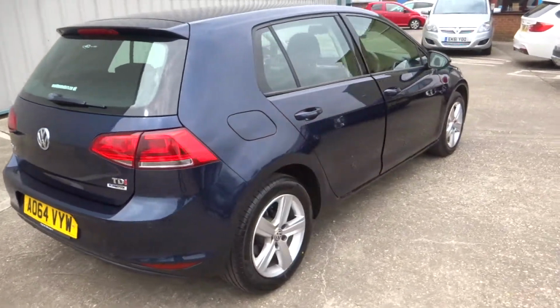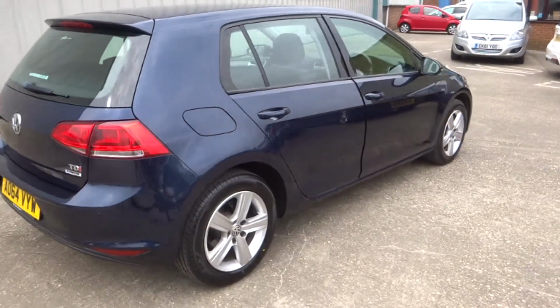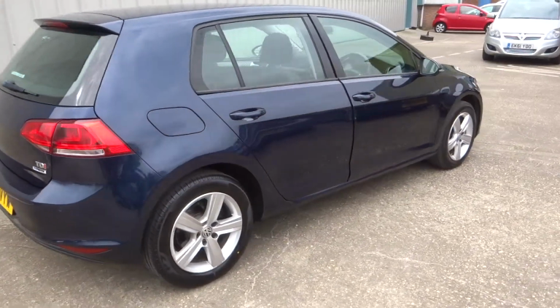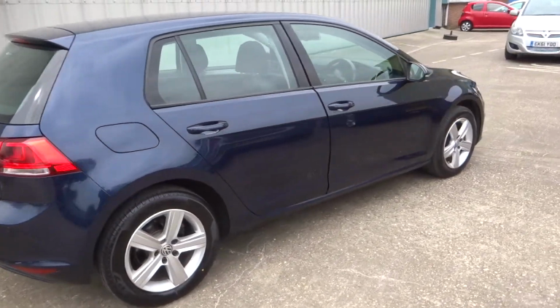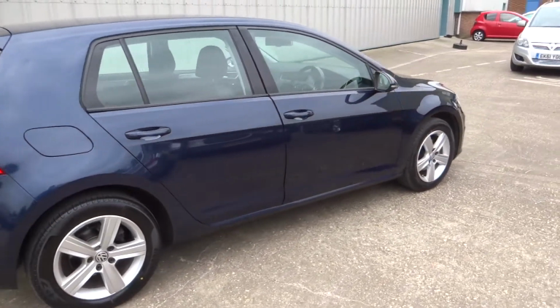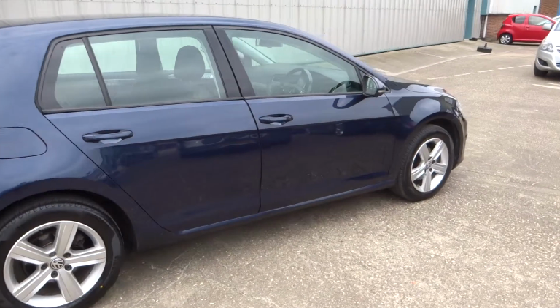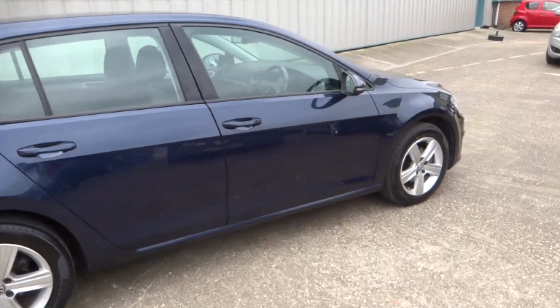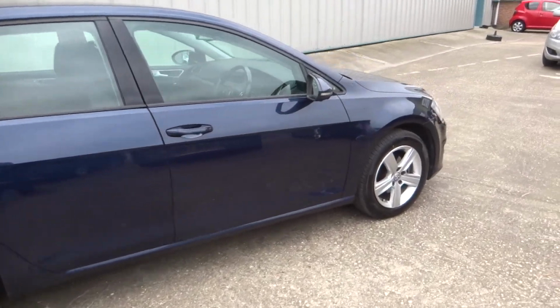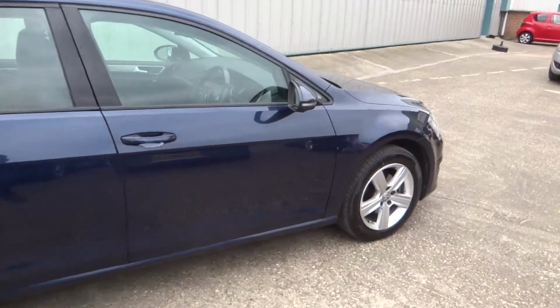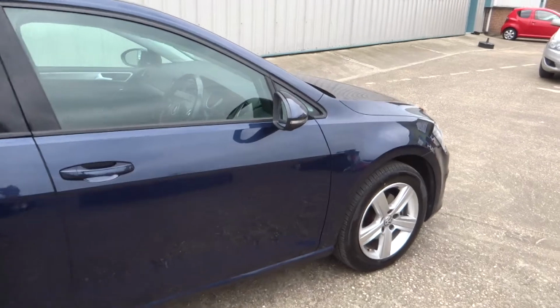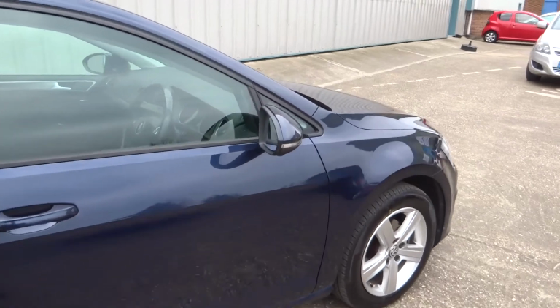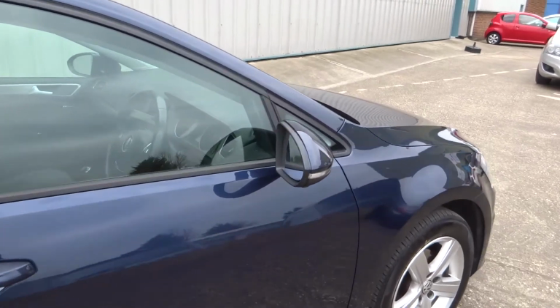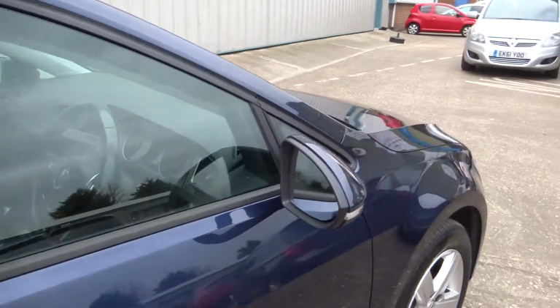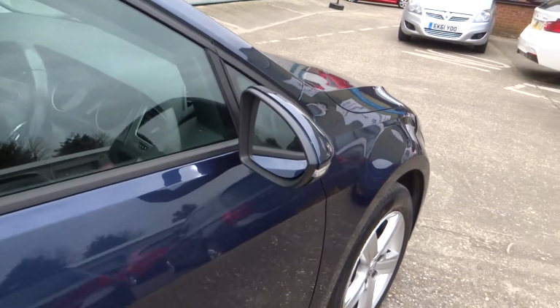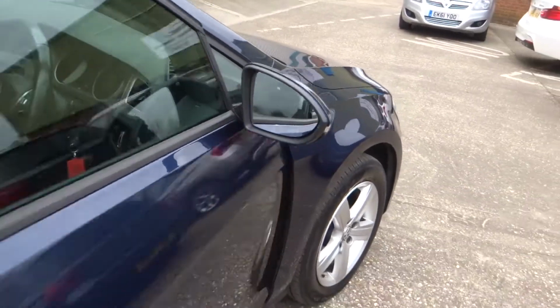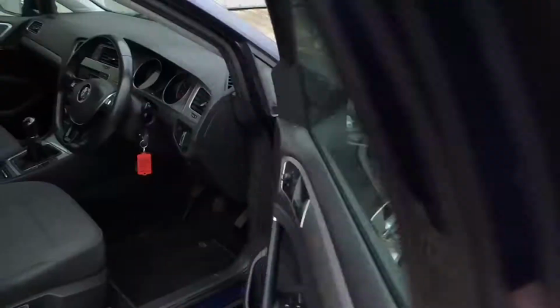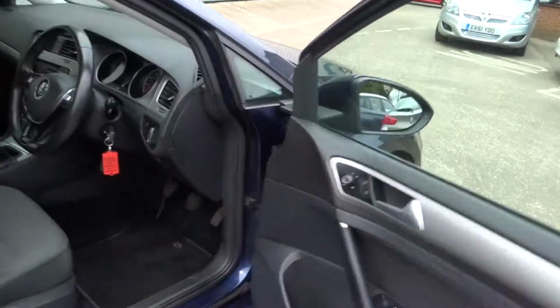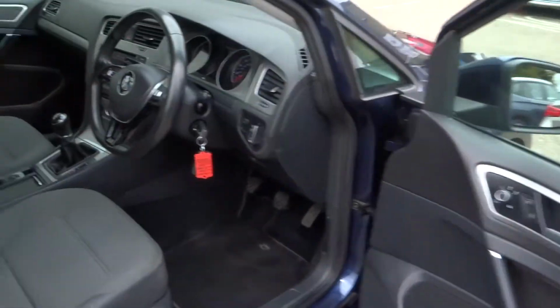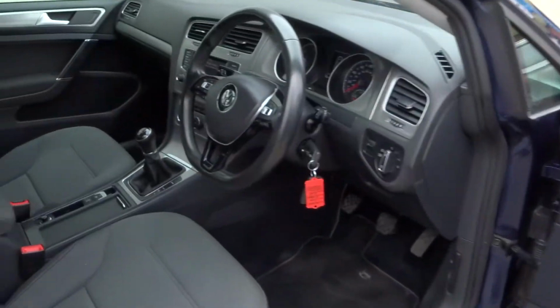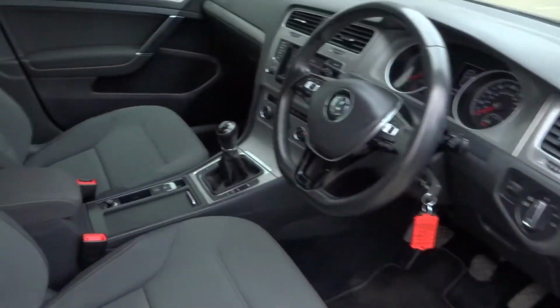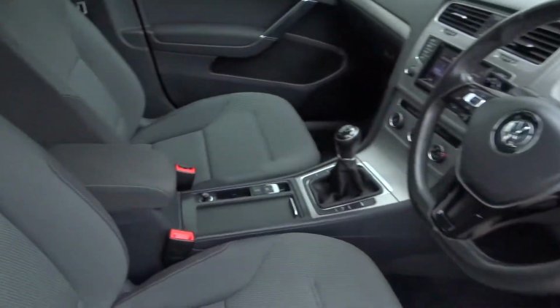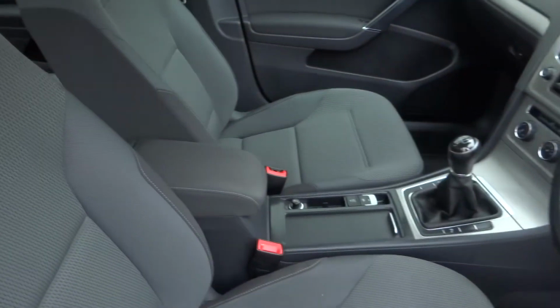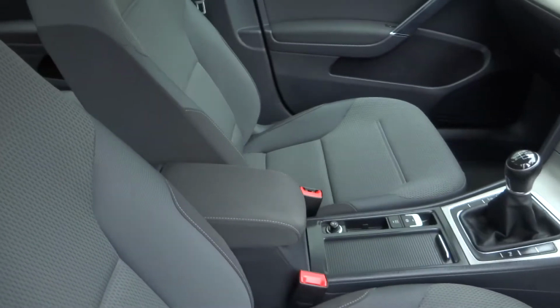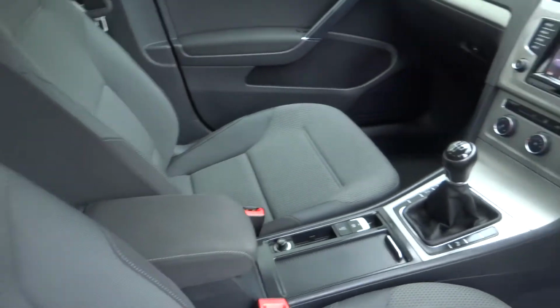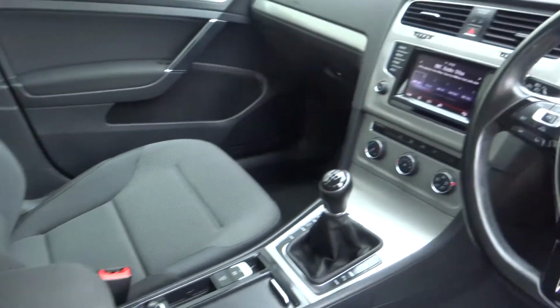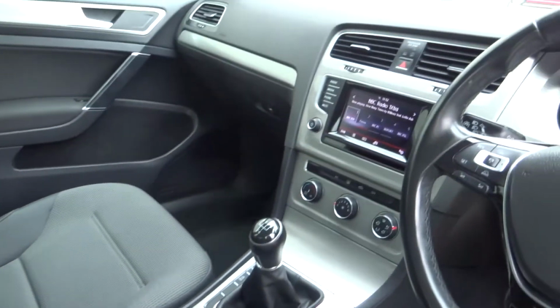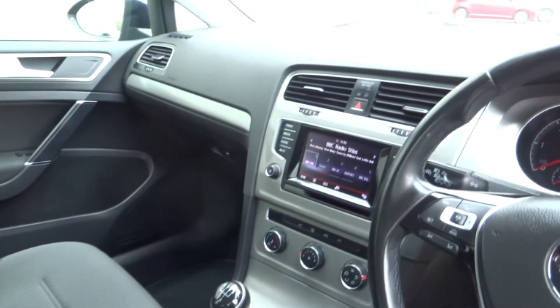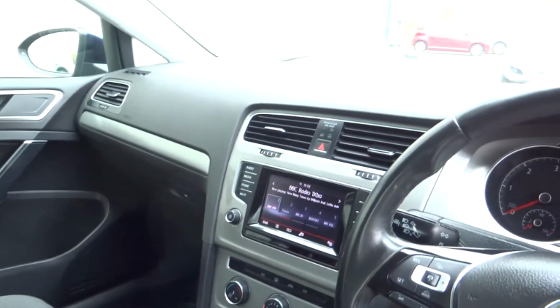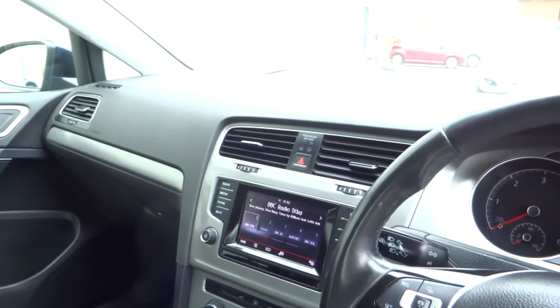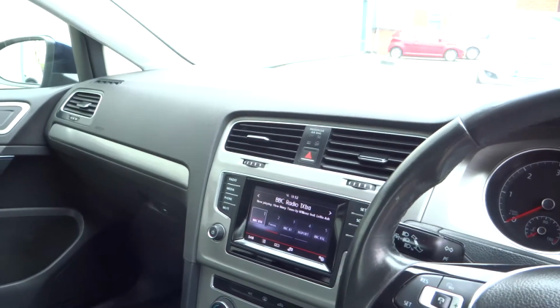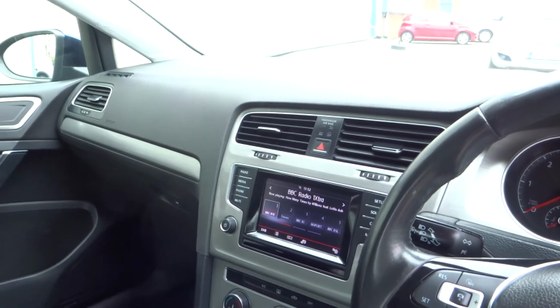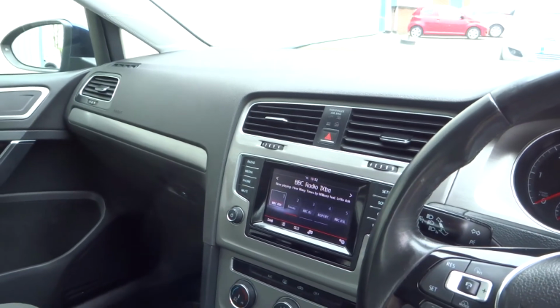You can see it's in really excellent condition for the age and miles. It benefits from all the extras you get with the Match model, including the armrest, the digital radio, and the Bluetooth.